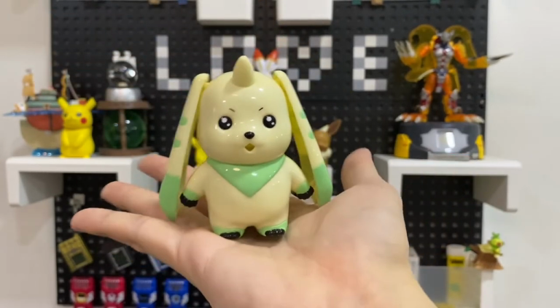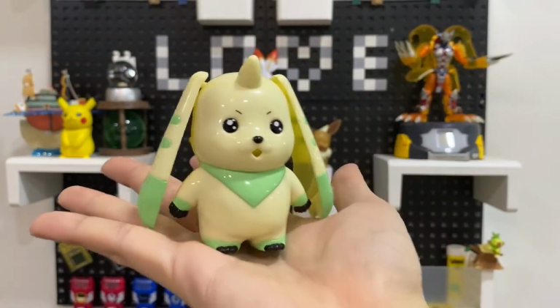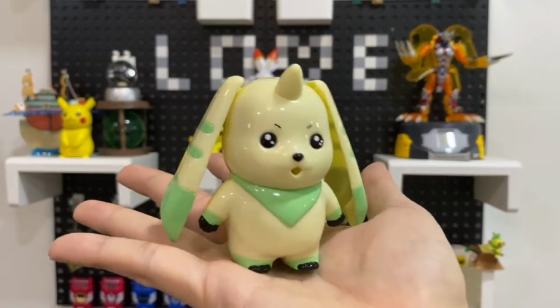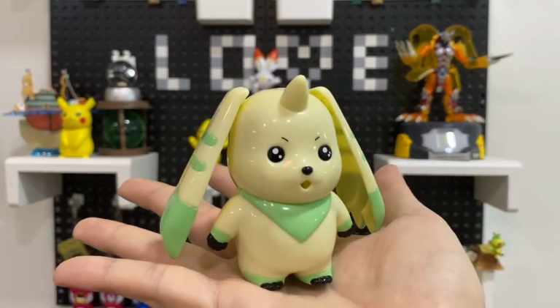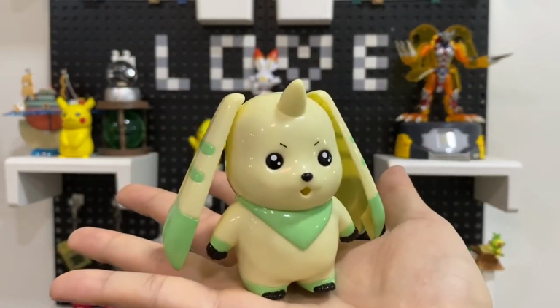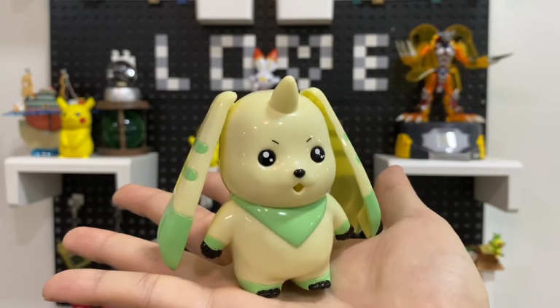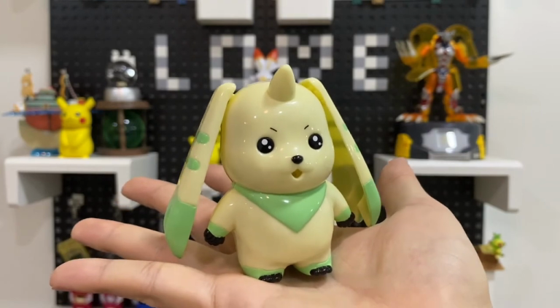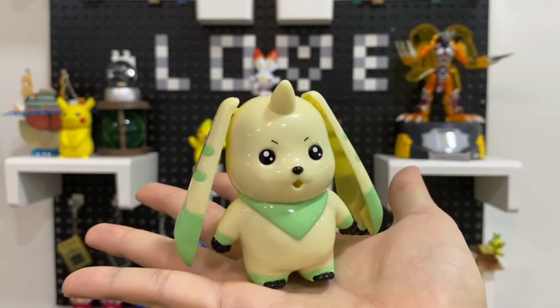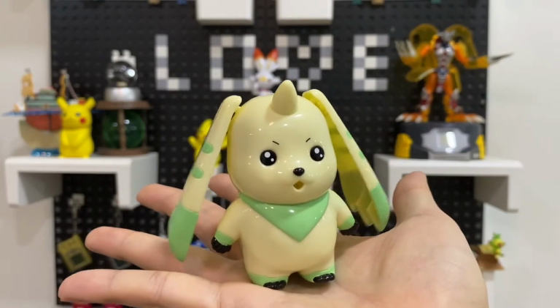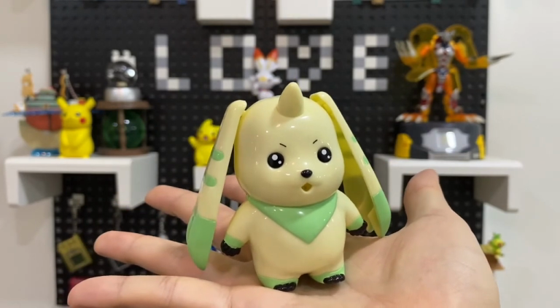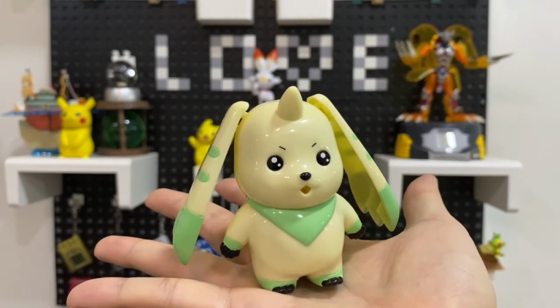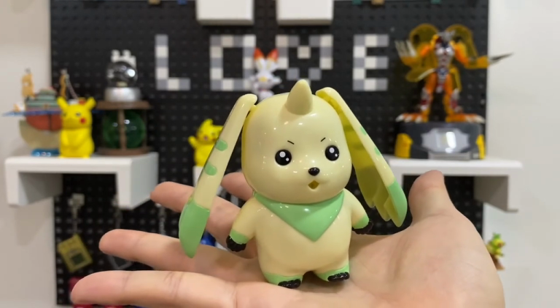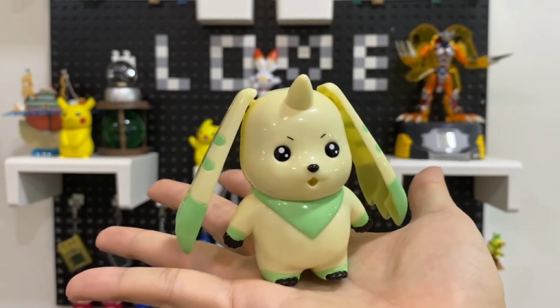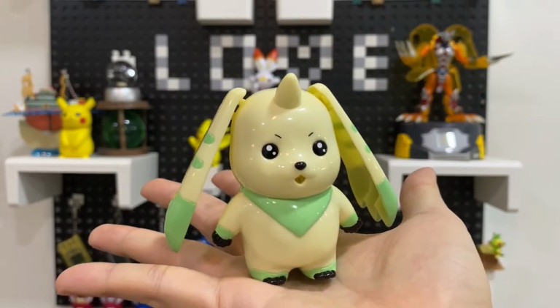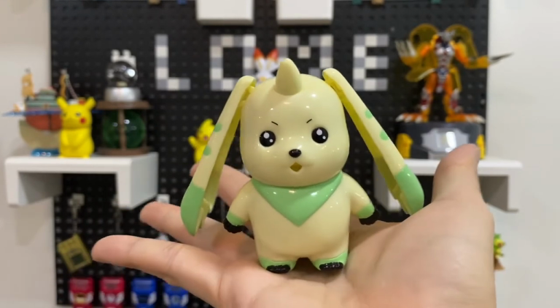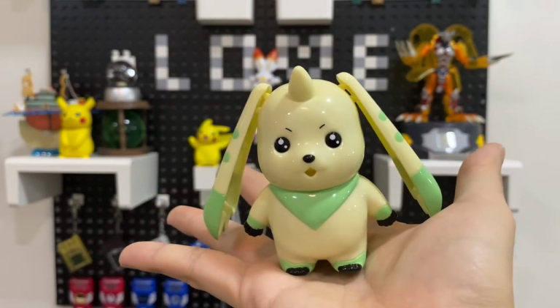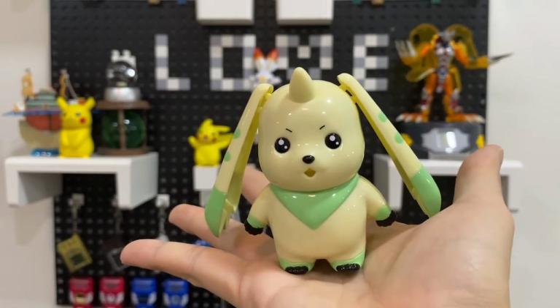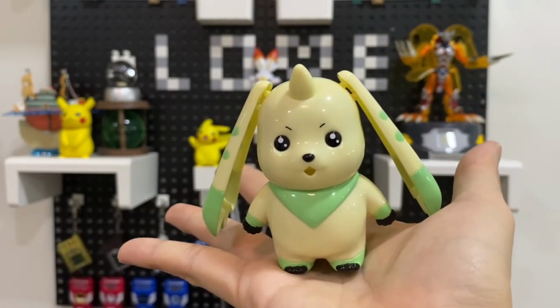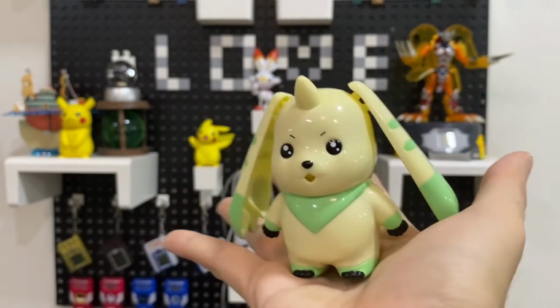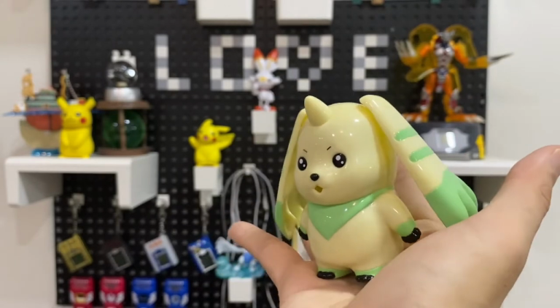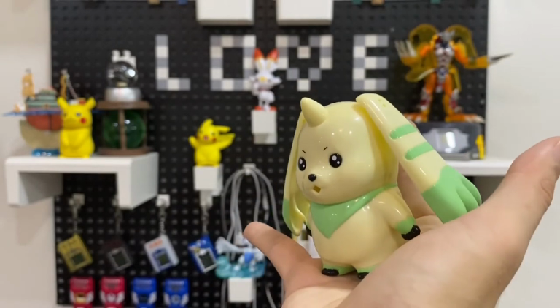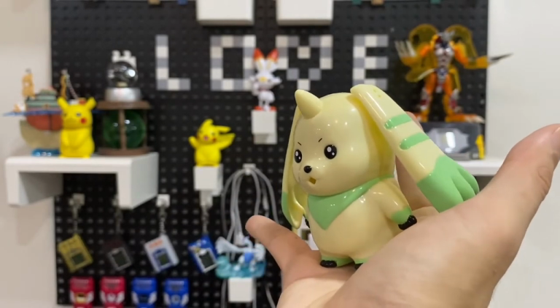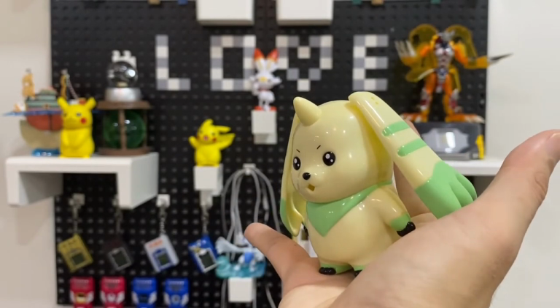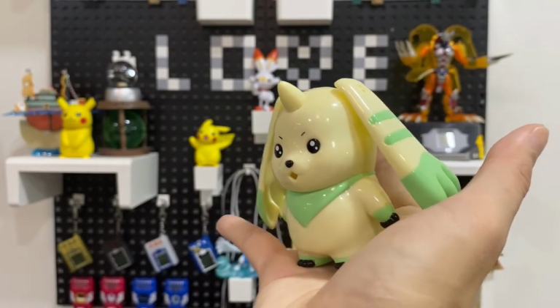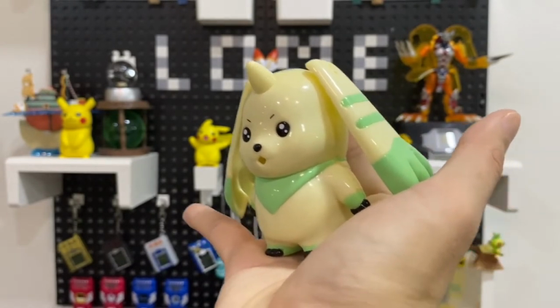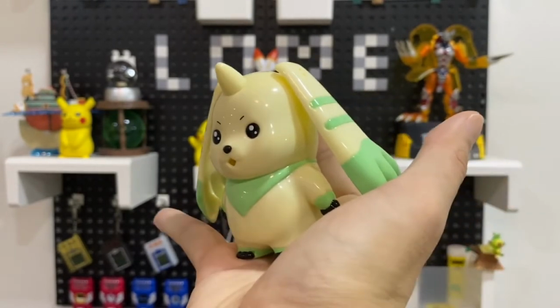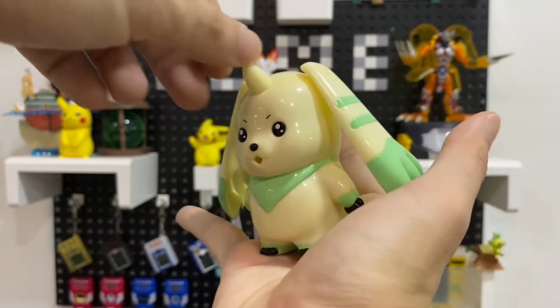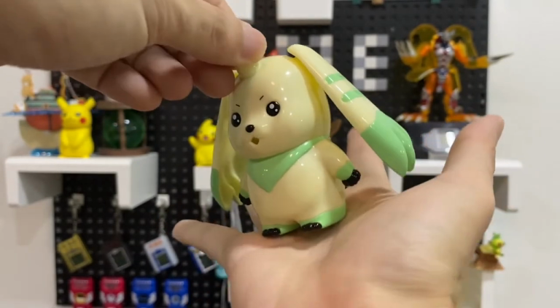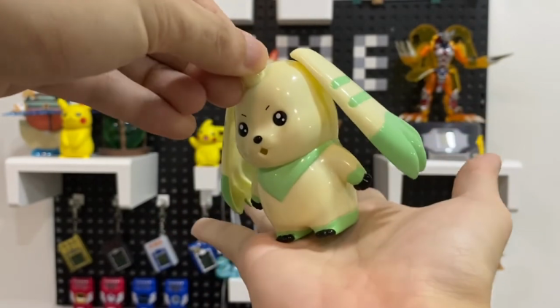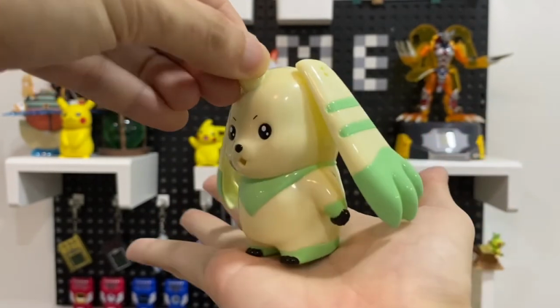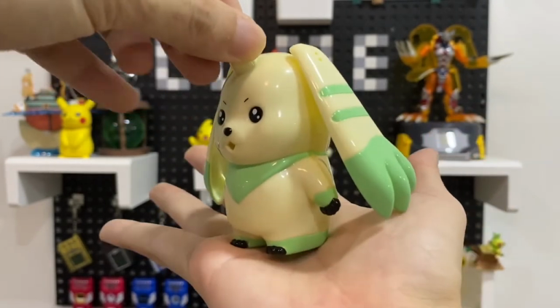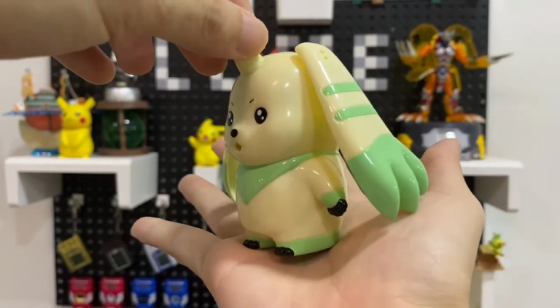That's it for this unboxing today — very simple, very smart, and very cute Terriermon, for all you Terriermon fans out there.